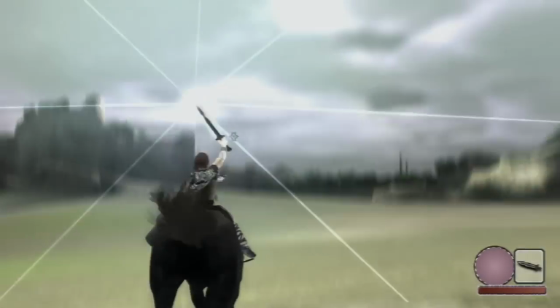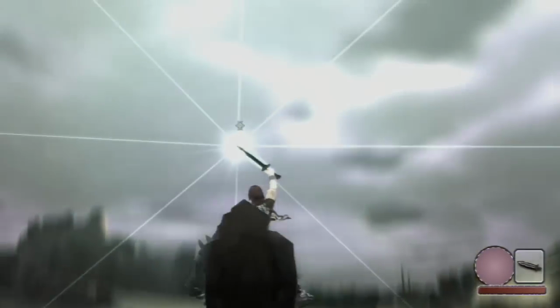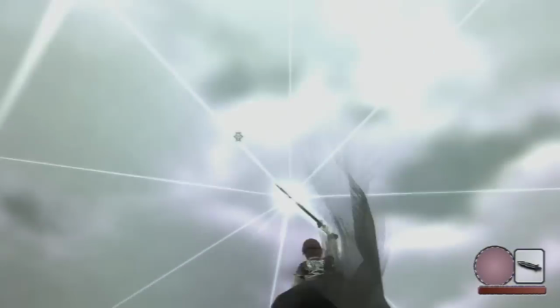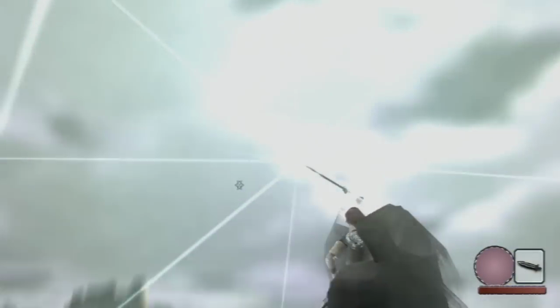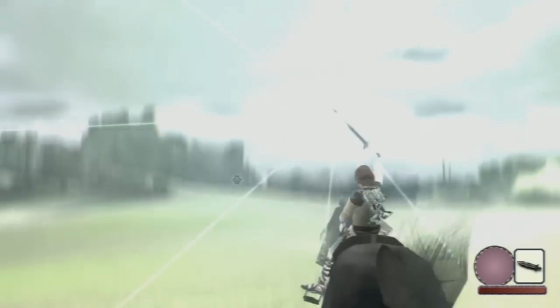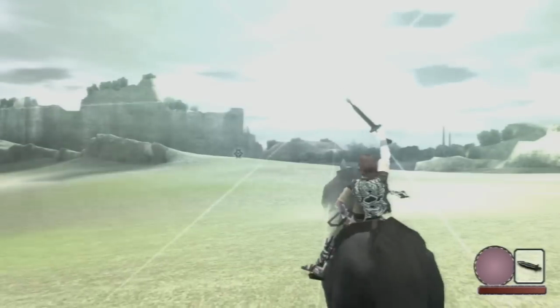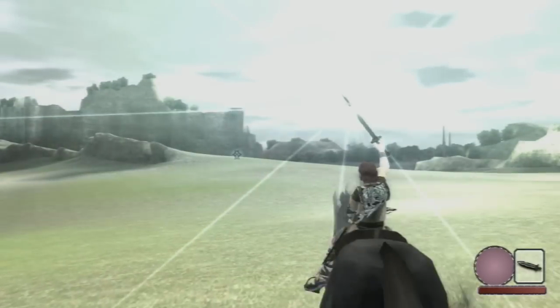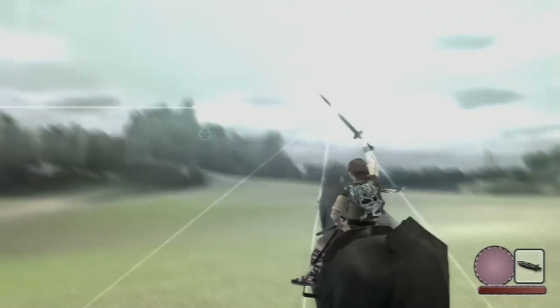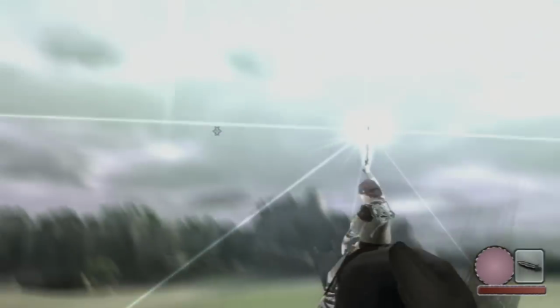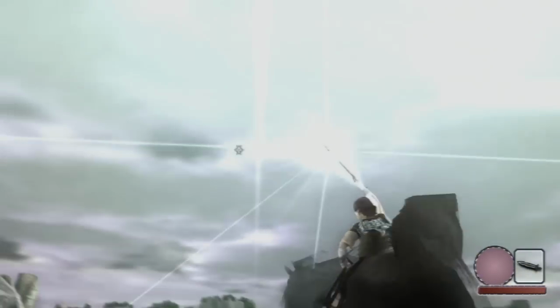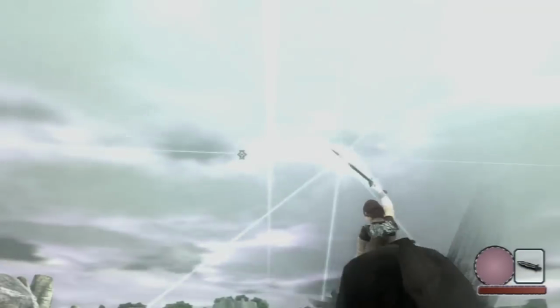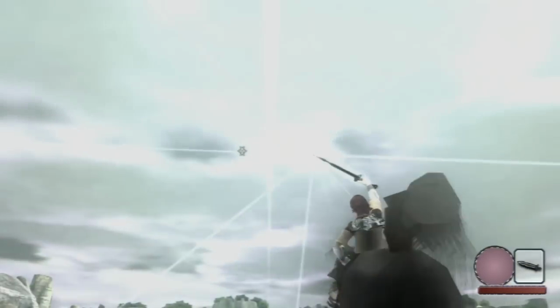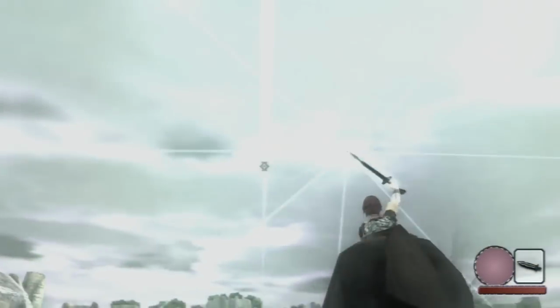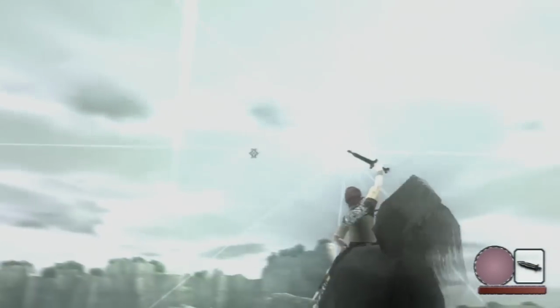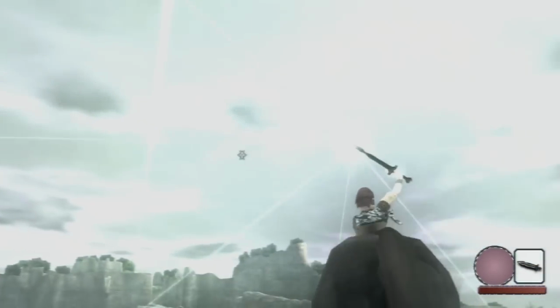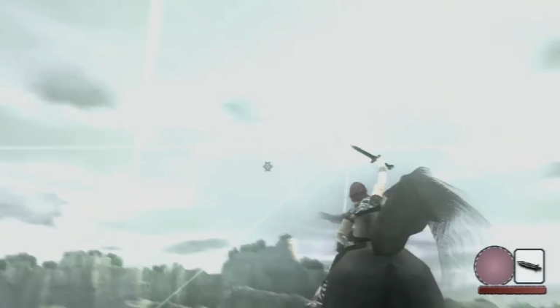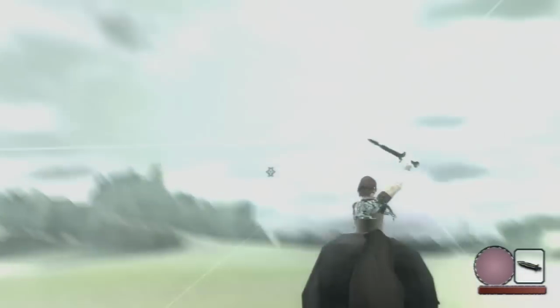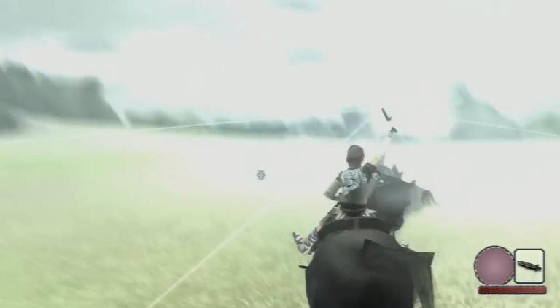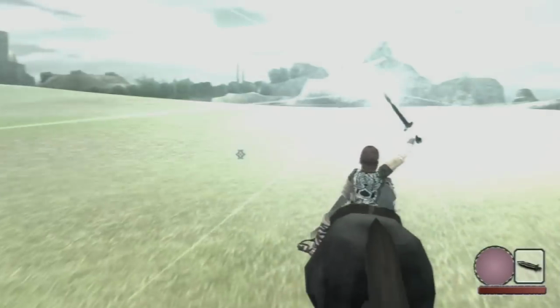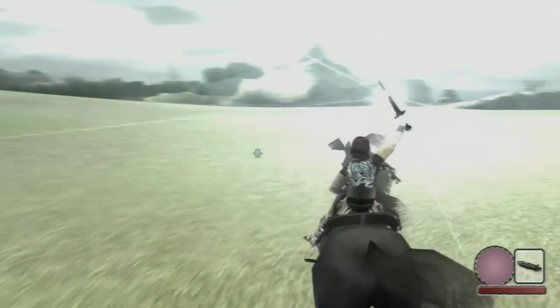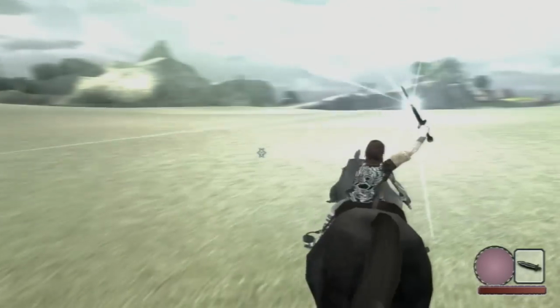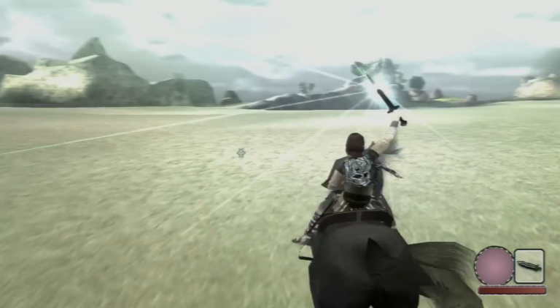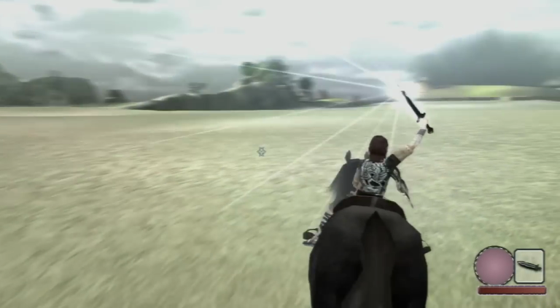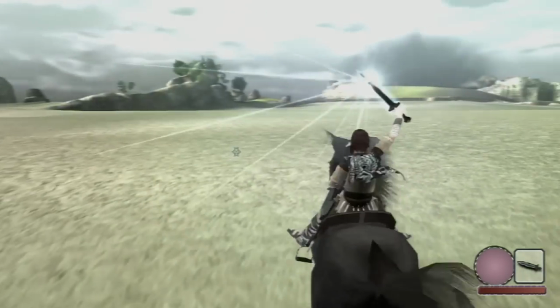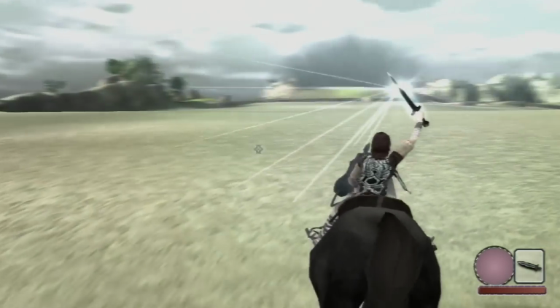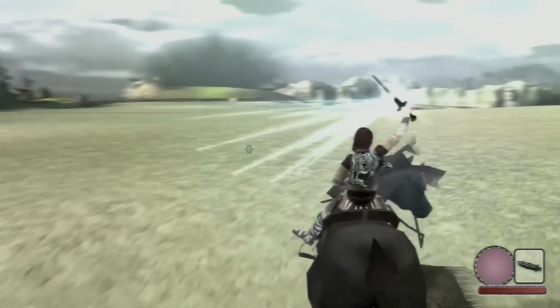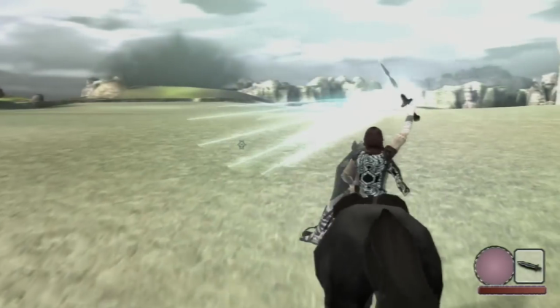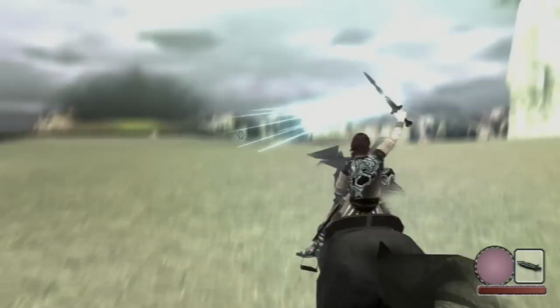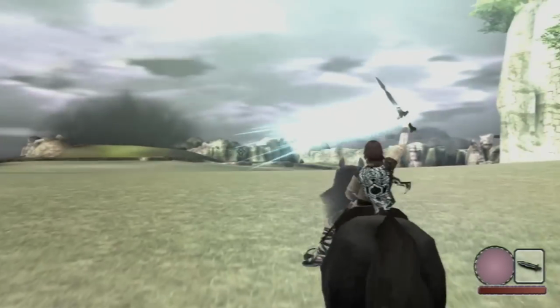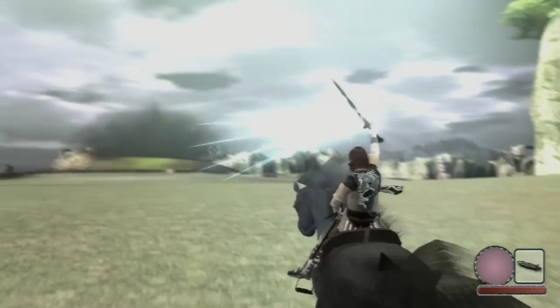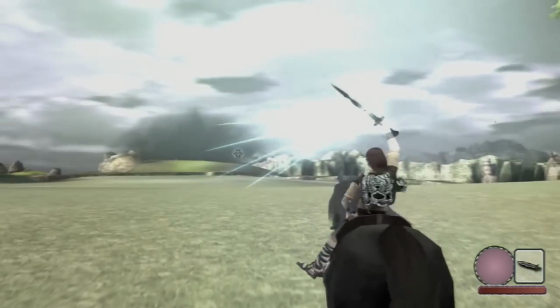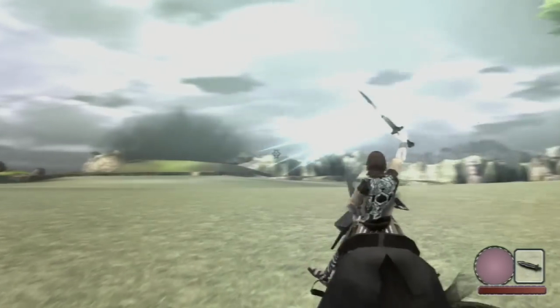In addition to that, the developers used lighting to emphasize the lonely world of the protagonist in the Forbidden Lands, with the only guiding source coming from the light generated by the sword of the hero.